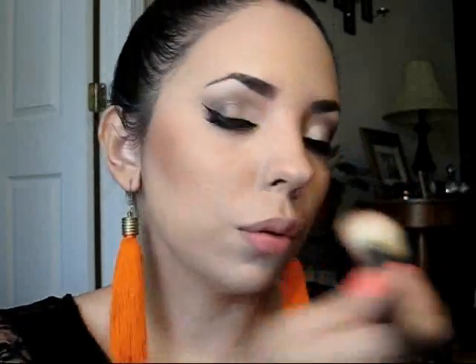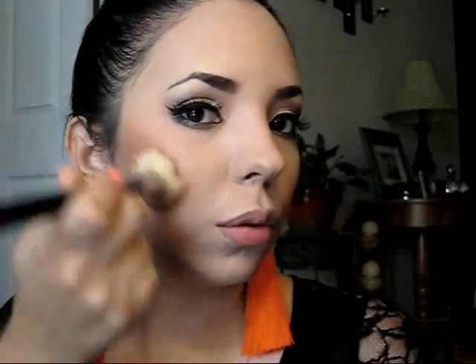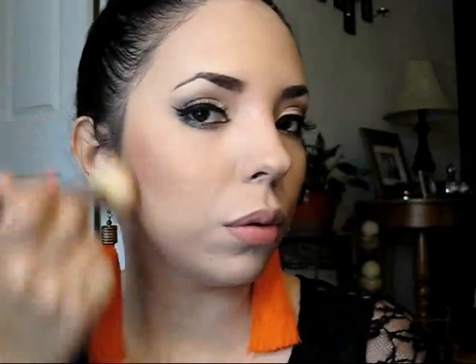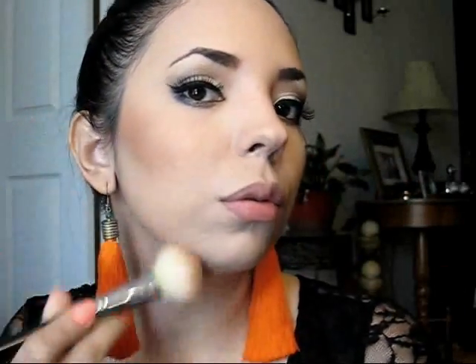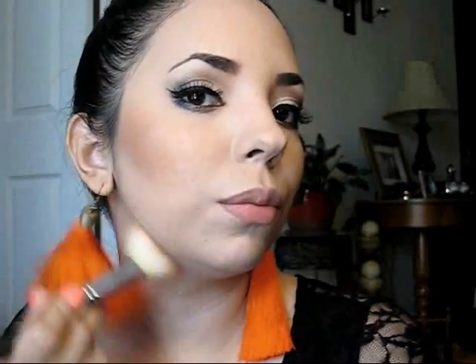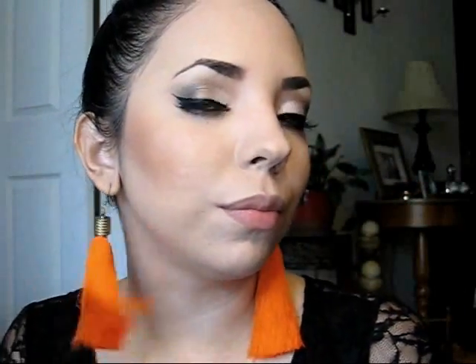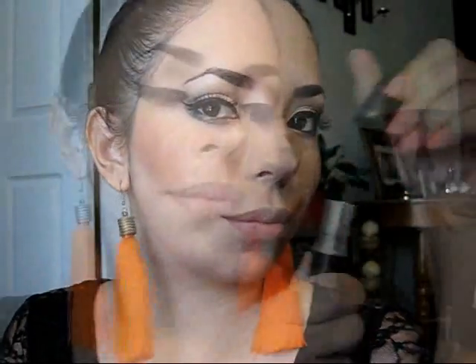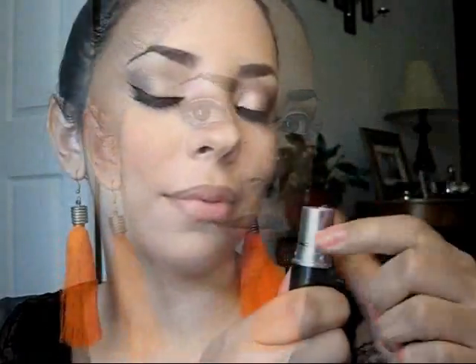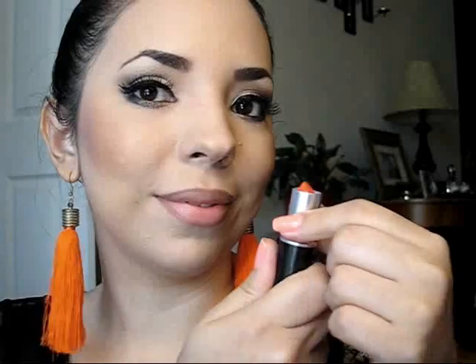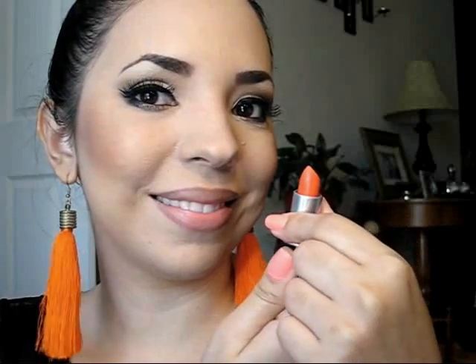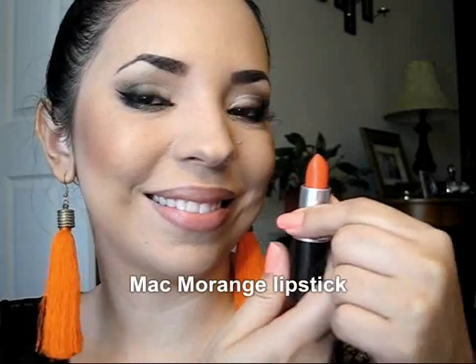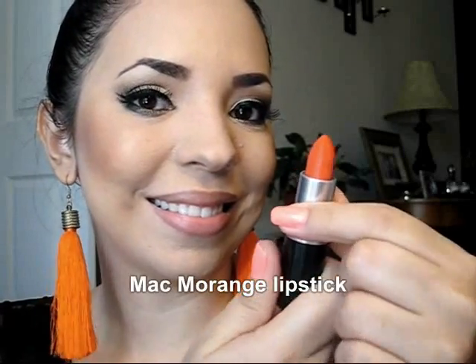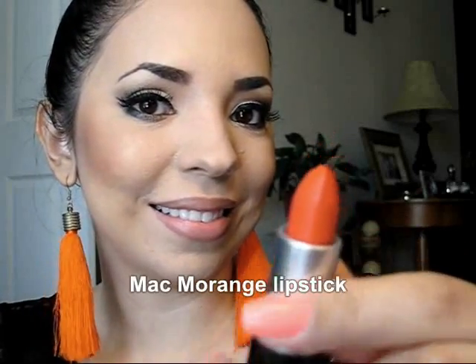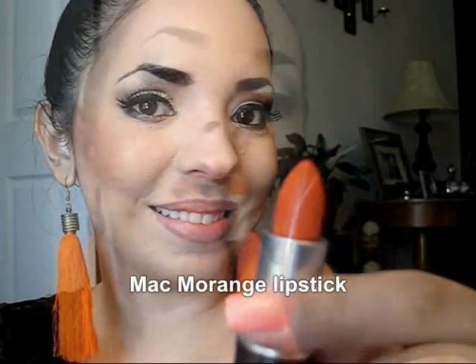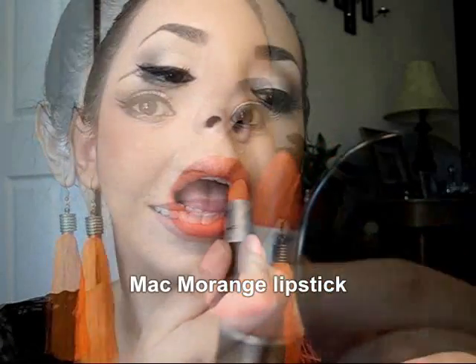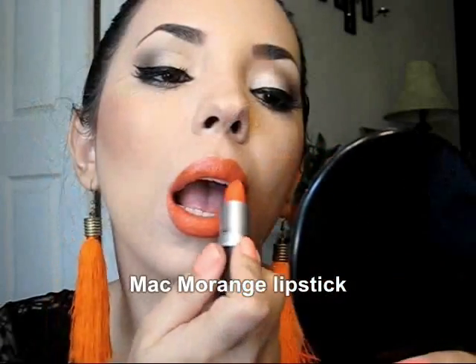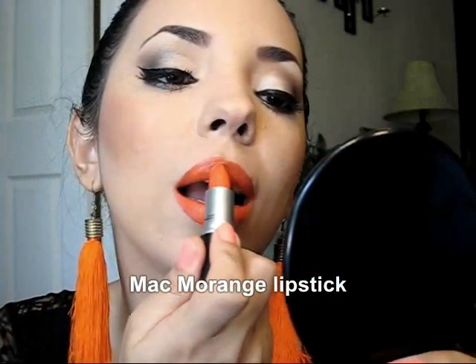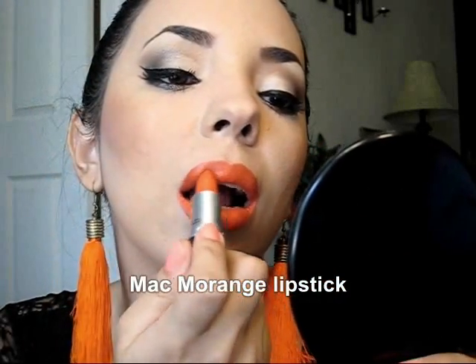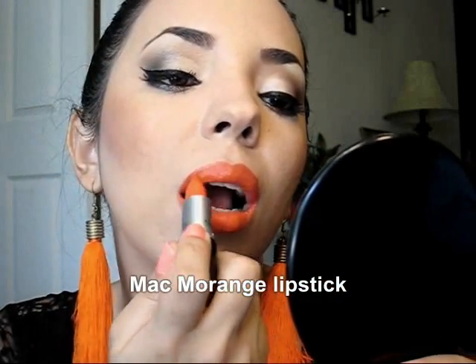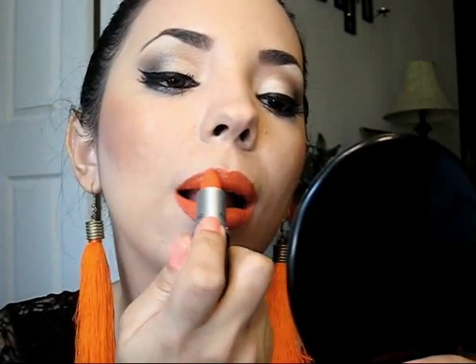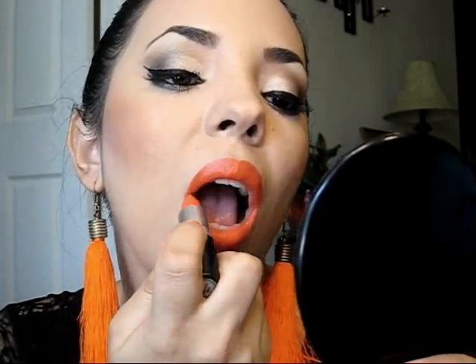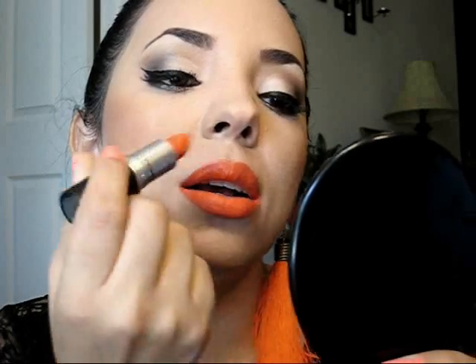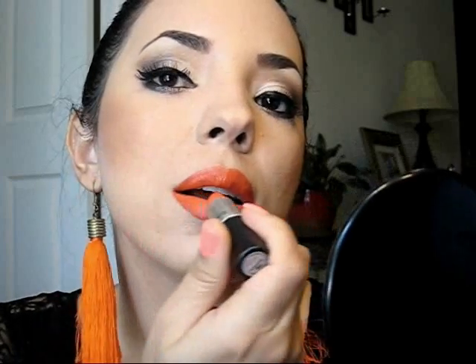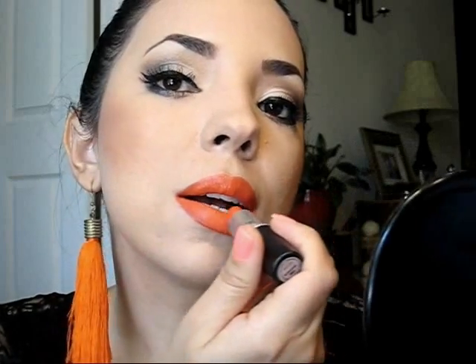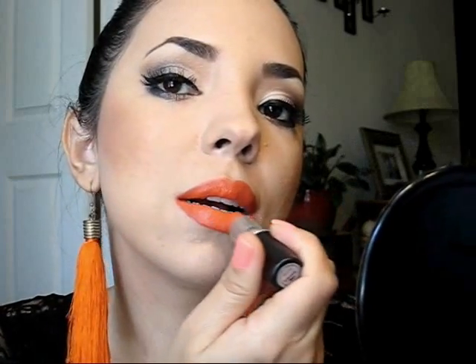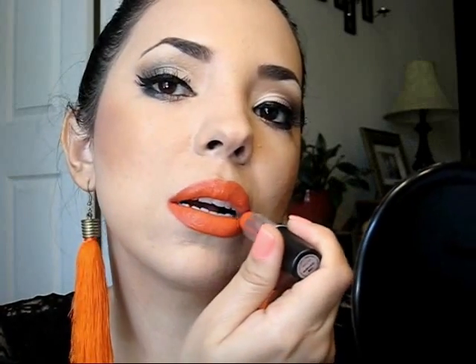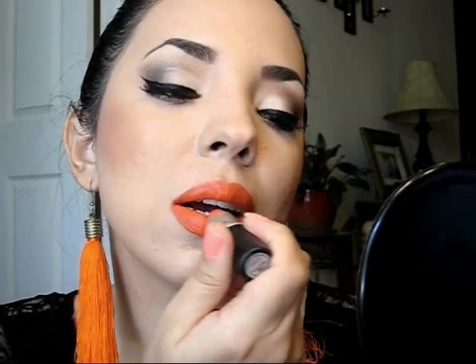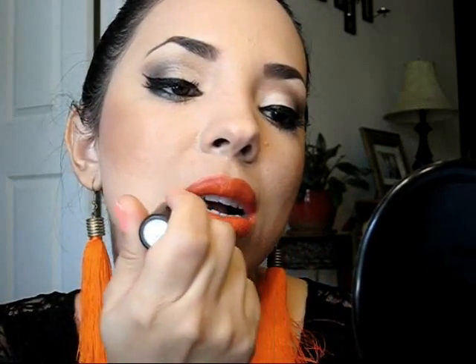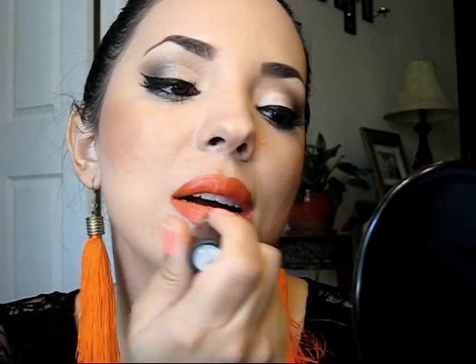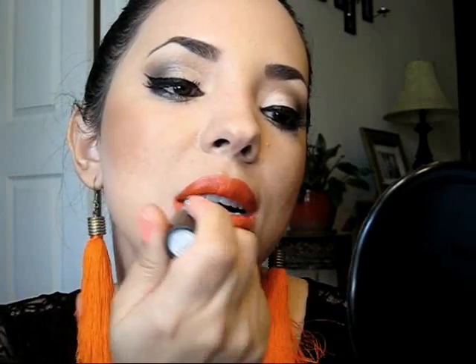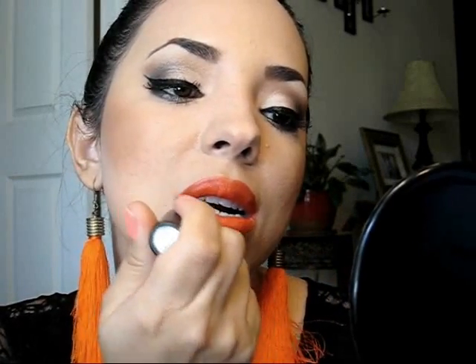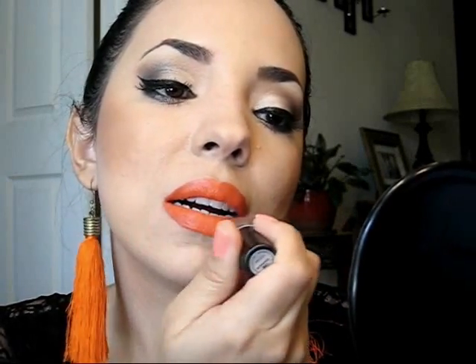Now we're going to finish with the cherry on the cake — the lipstick that is called Morange, and it's a beautiful orange lipstick from MAC. I just love it and I just wanted to do this makeup with this look.